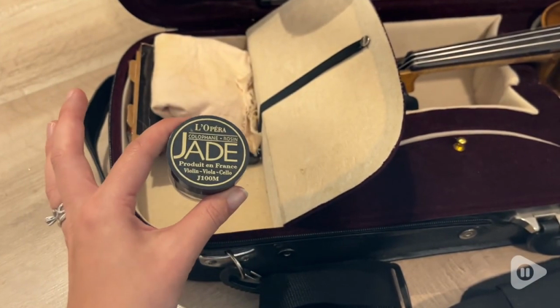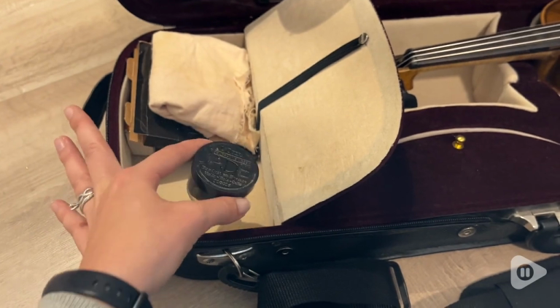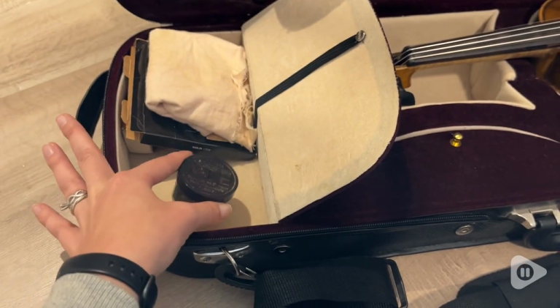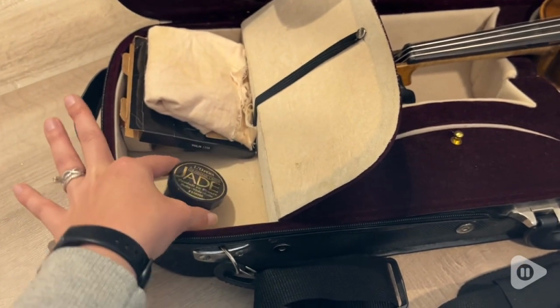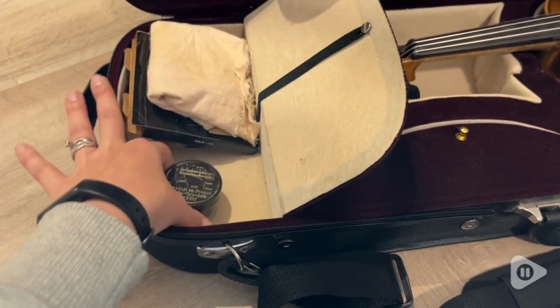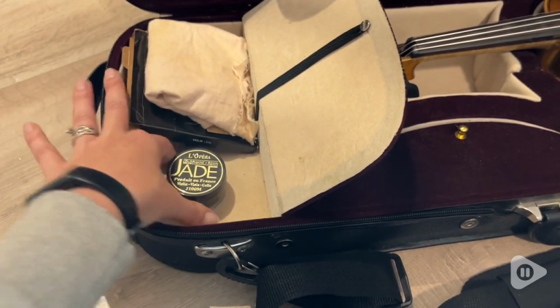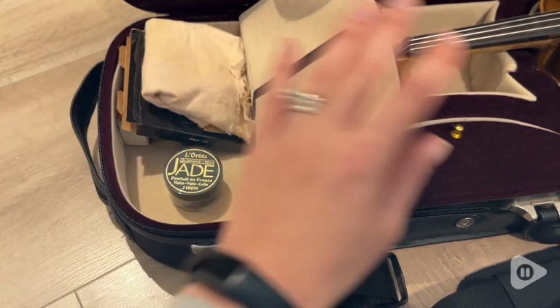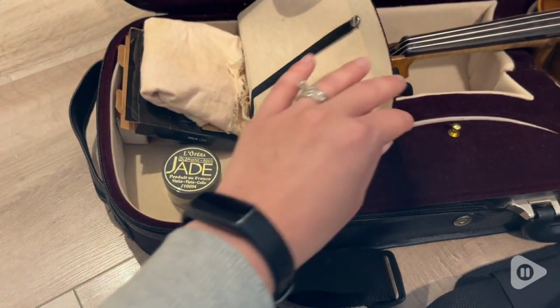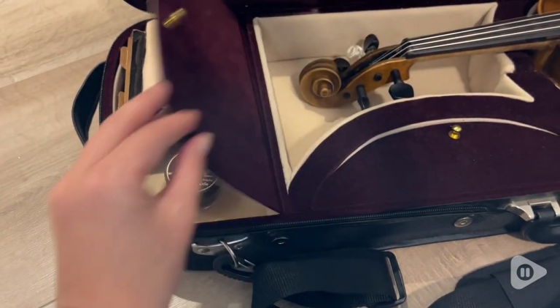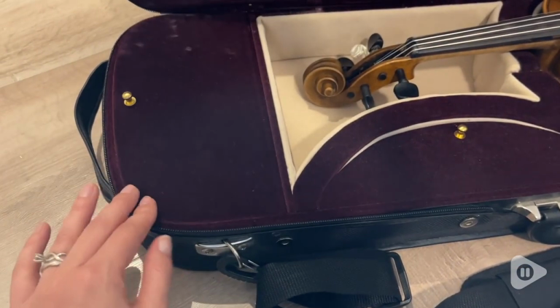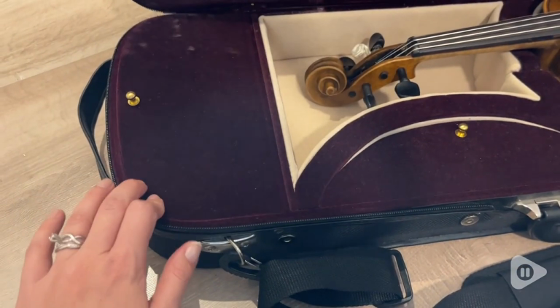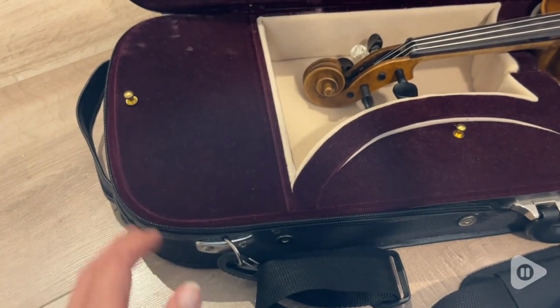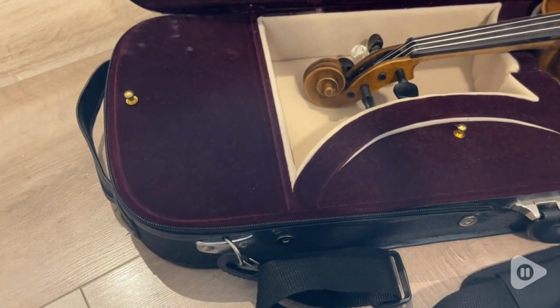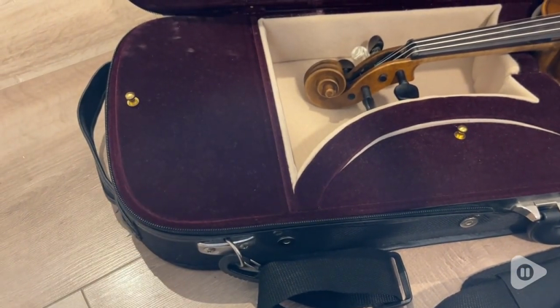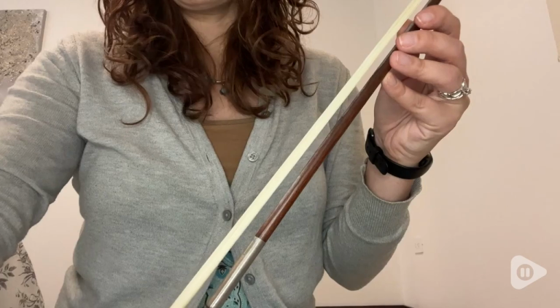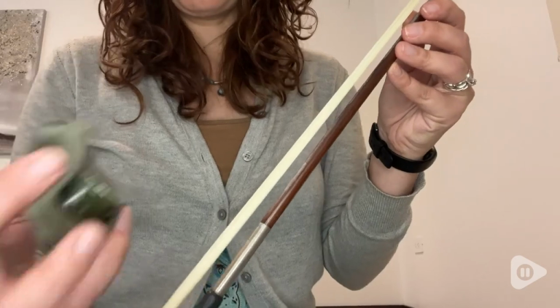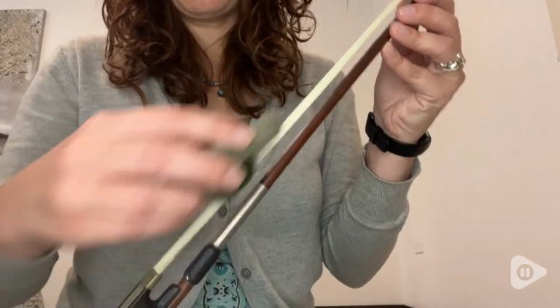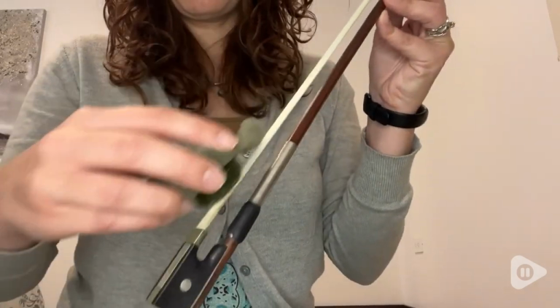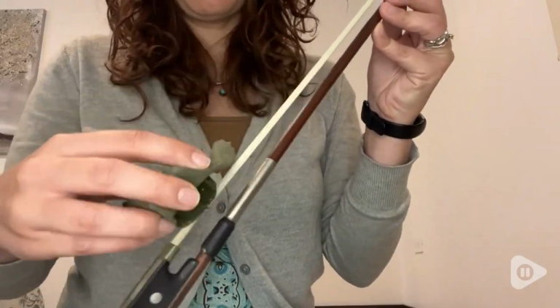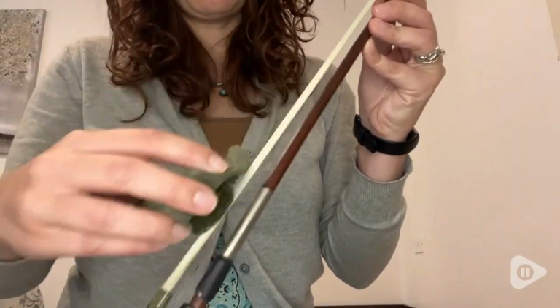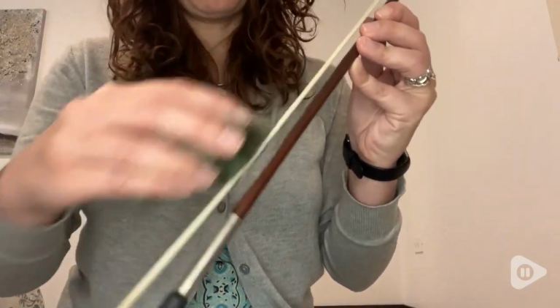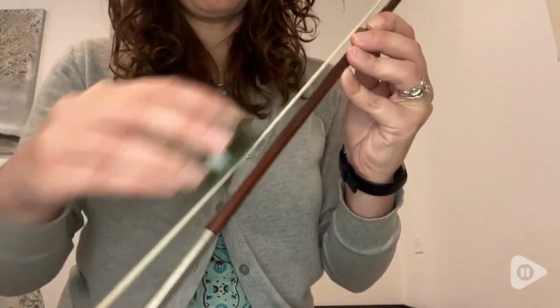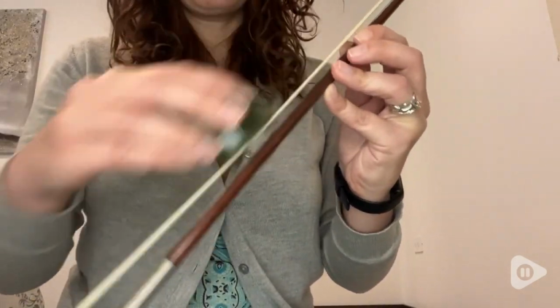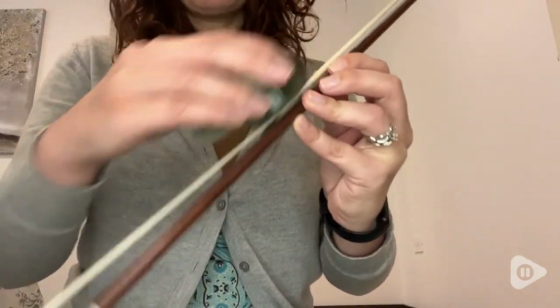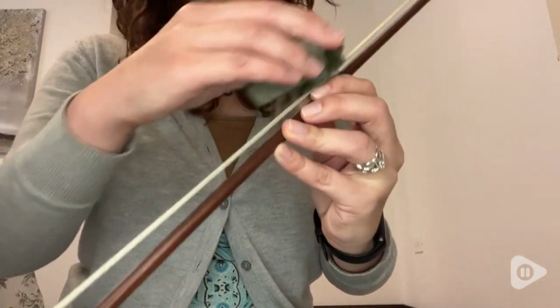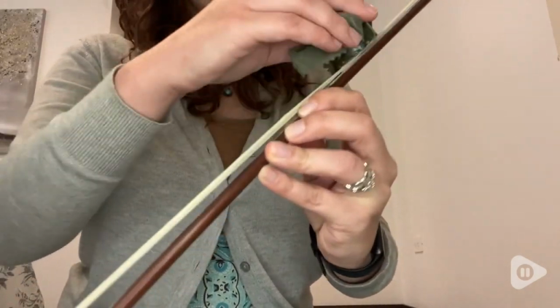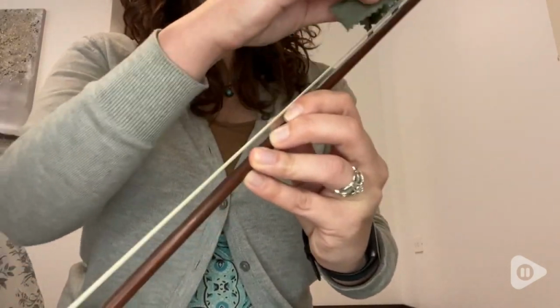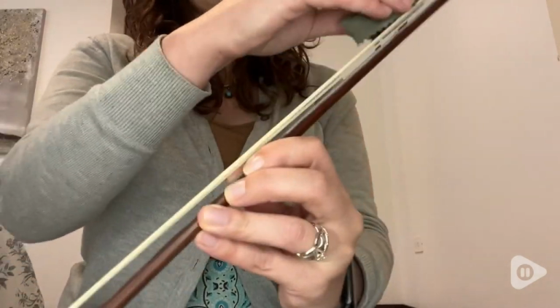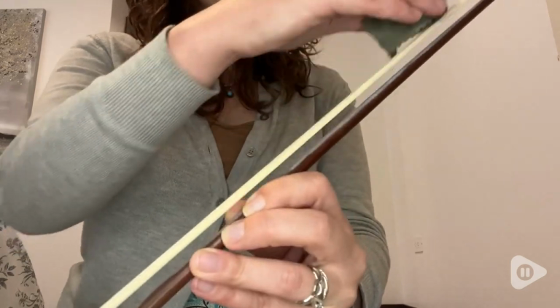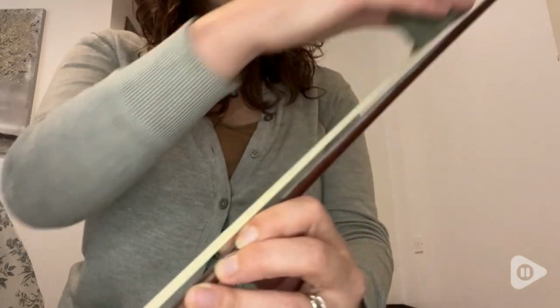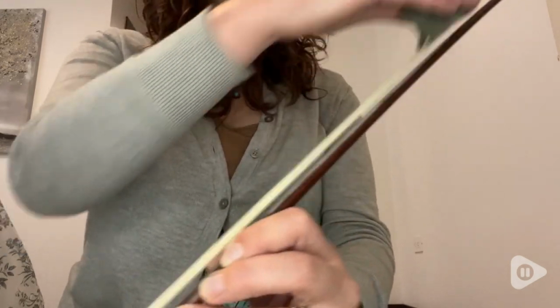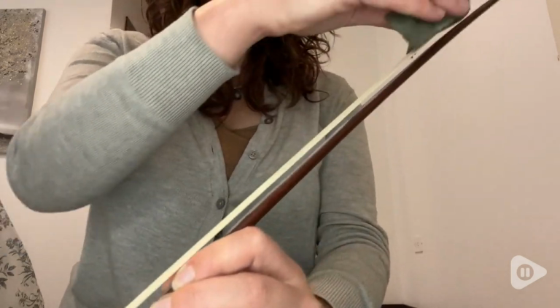It also comes in this super convenient little case. It slips very easily into my violin case and it hasn't broken yet, which is very impressive — I've already been using this for a couple of years.